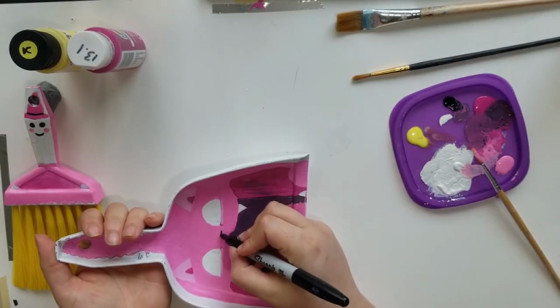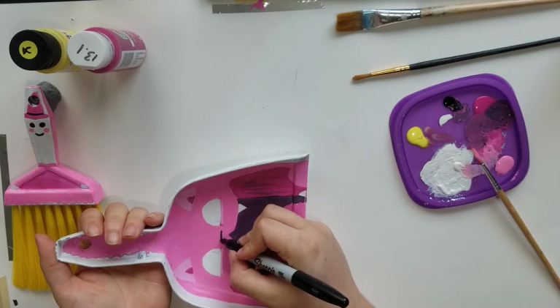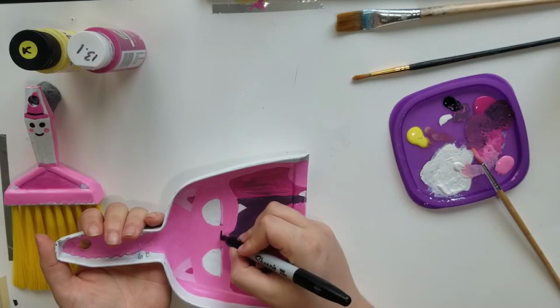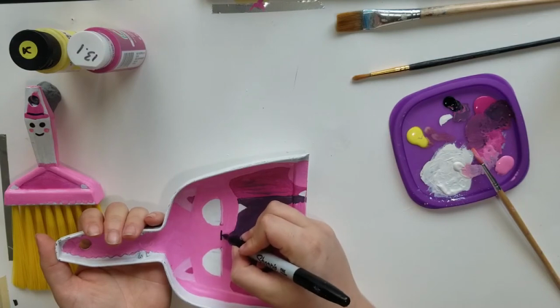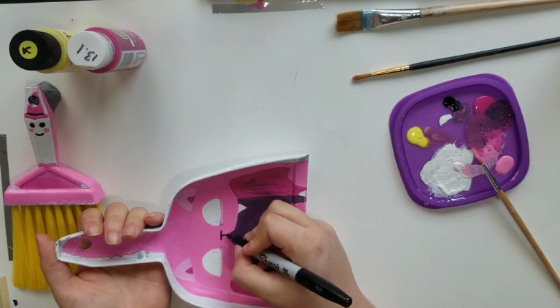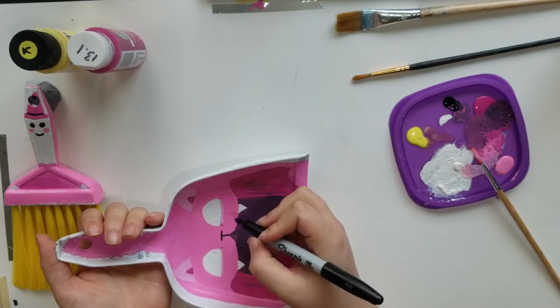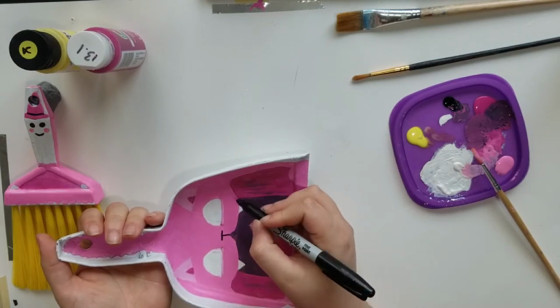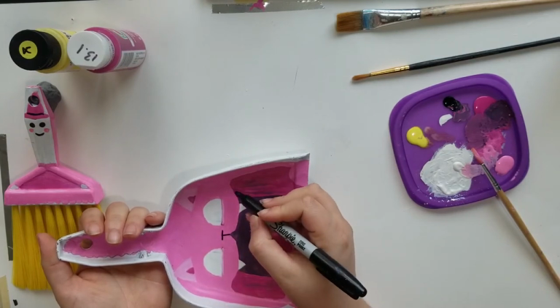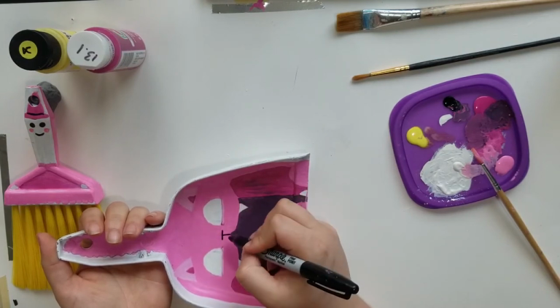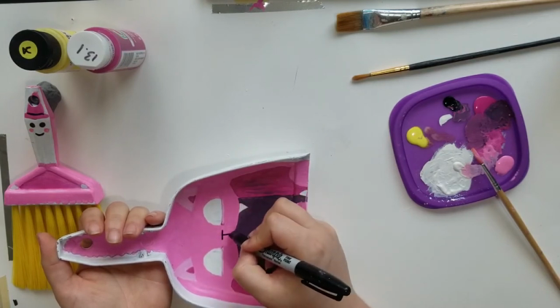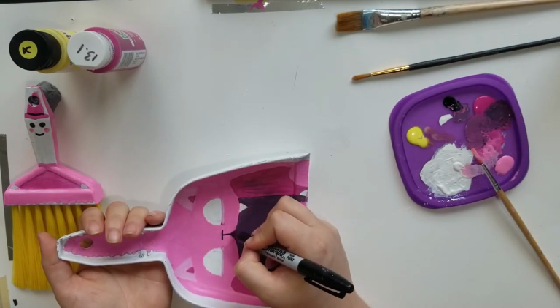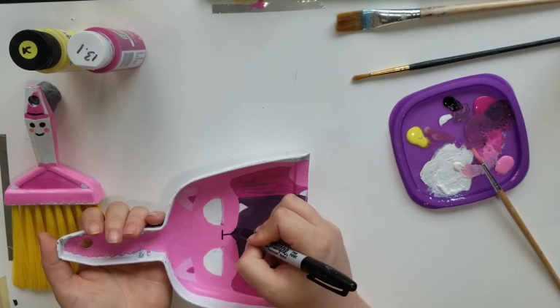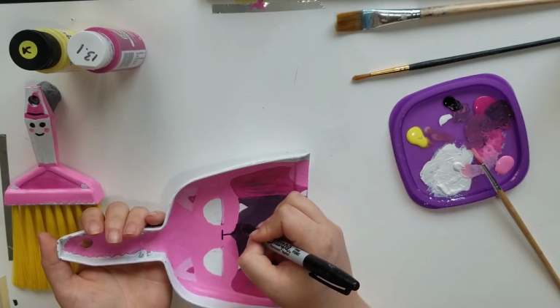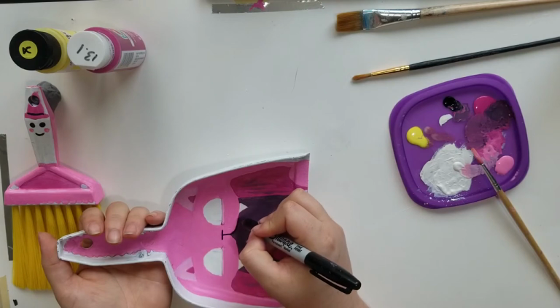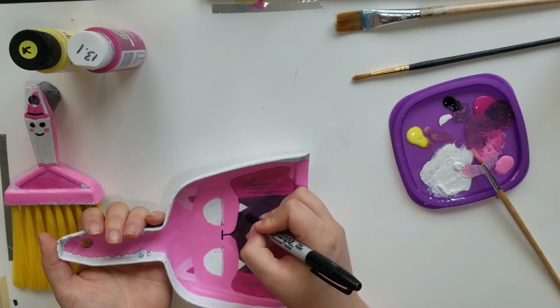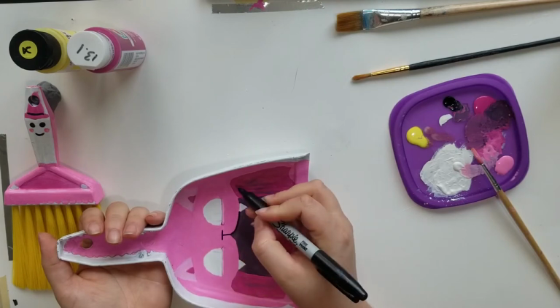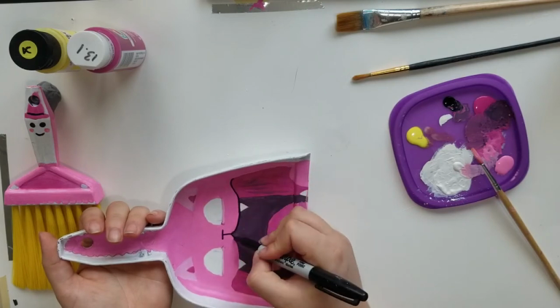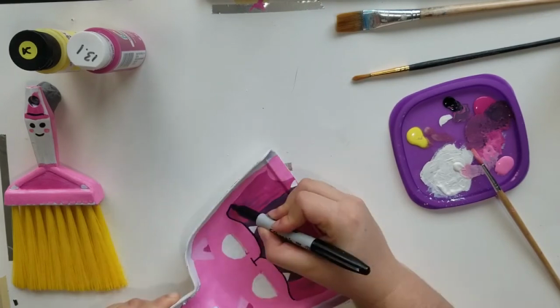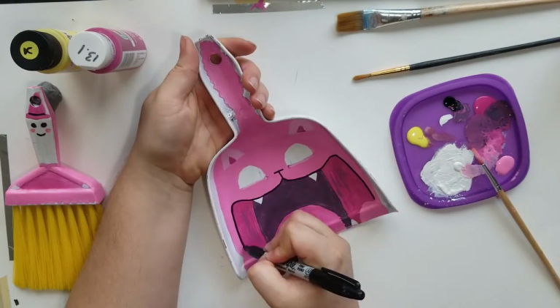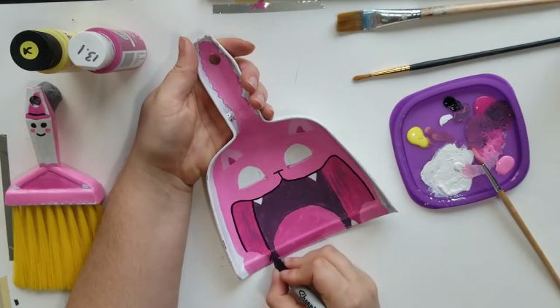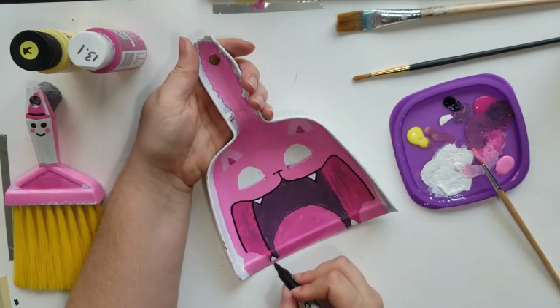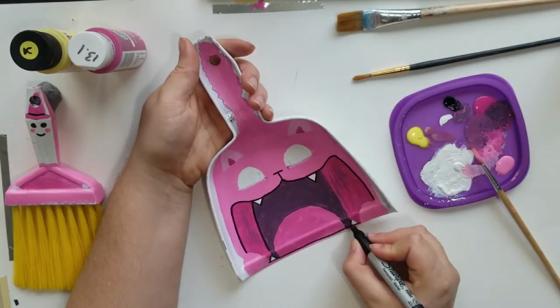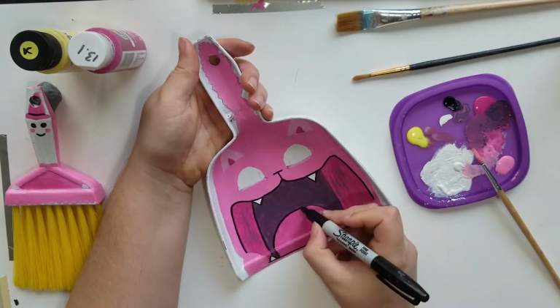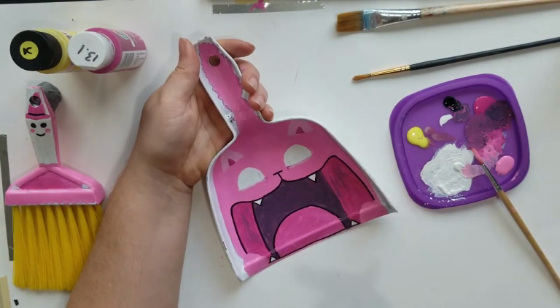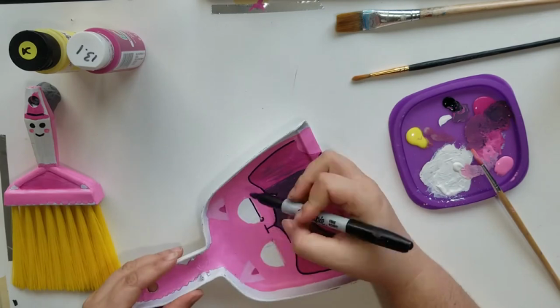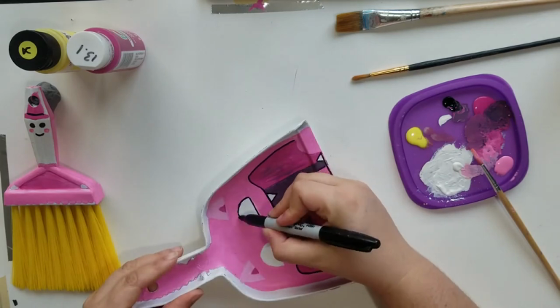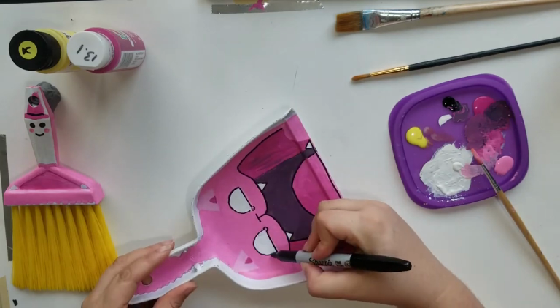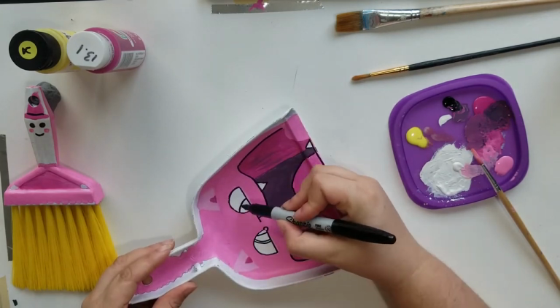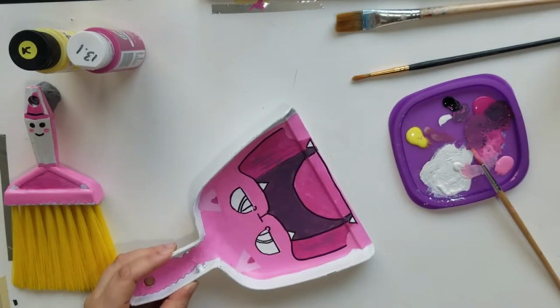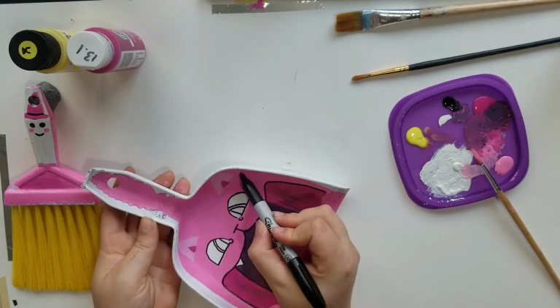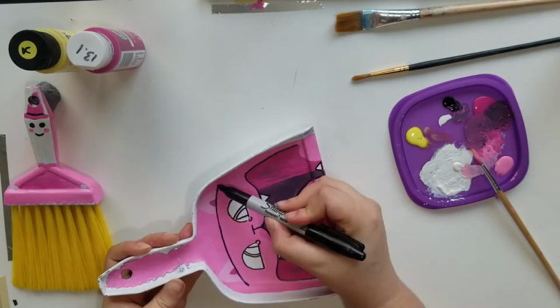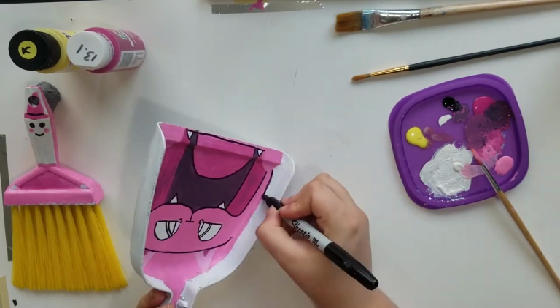Last, I went in with a Sharpie to do the outlines. The ink flowed really nicely over the acrylics and it turned out really smooth, and the black outlining really brought the face of the cat together nicely.